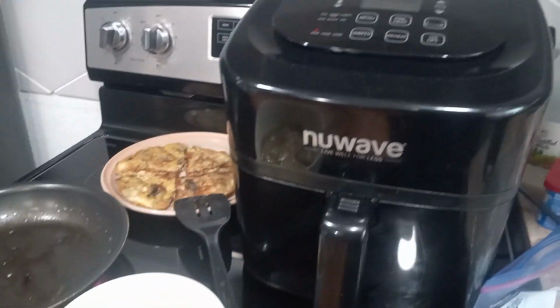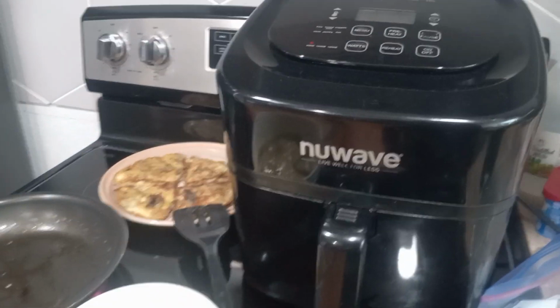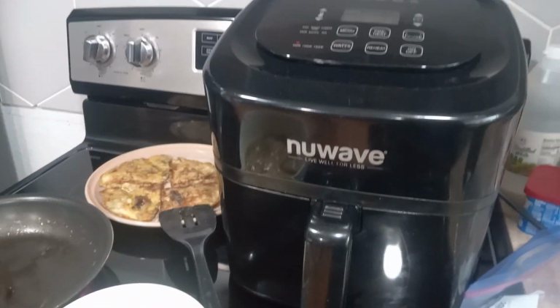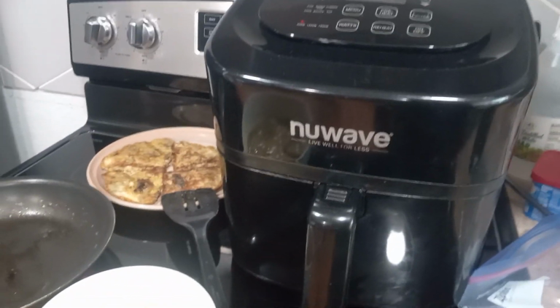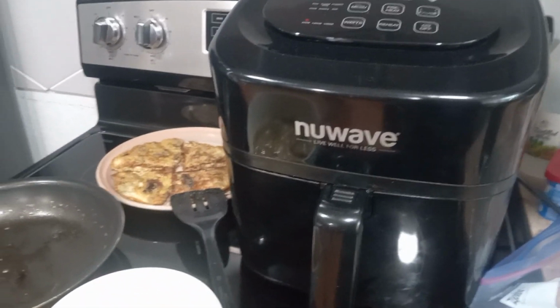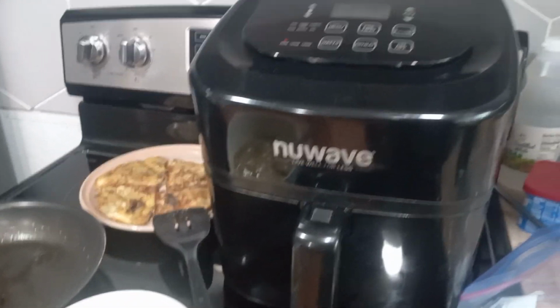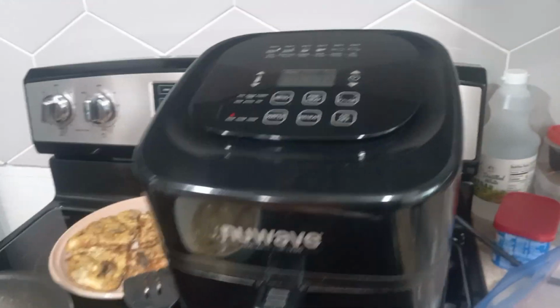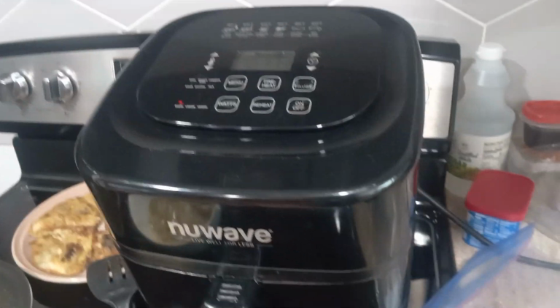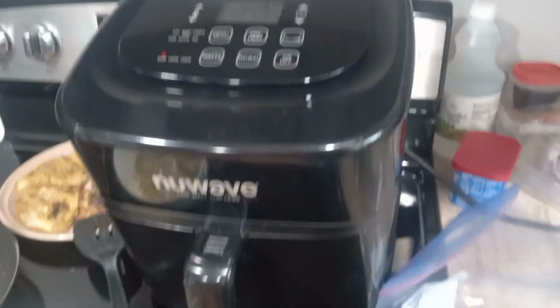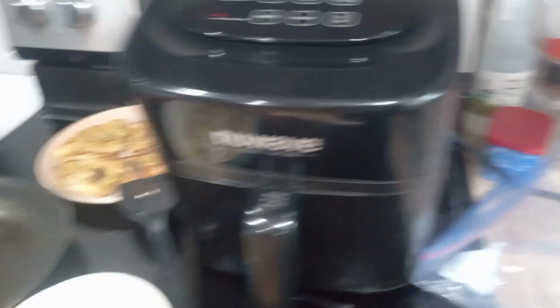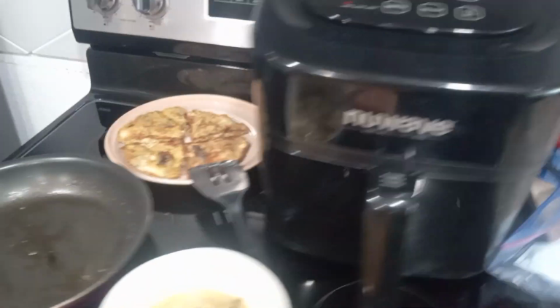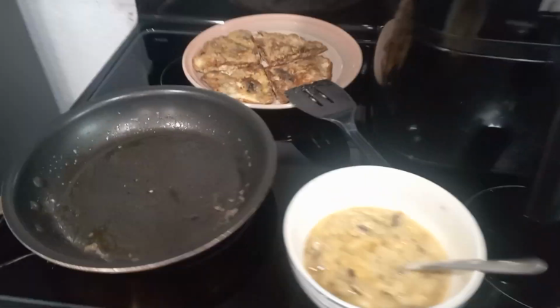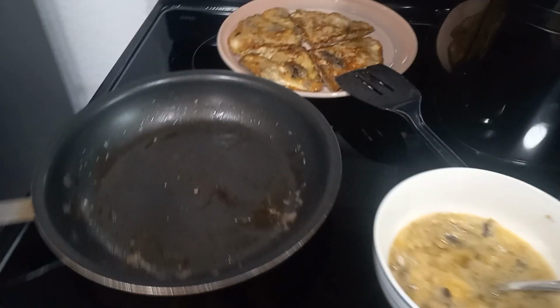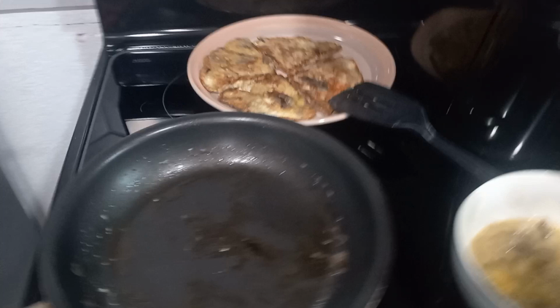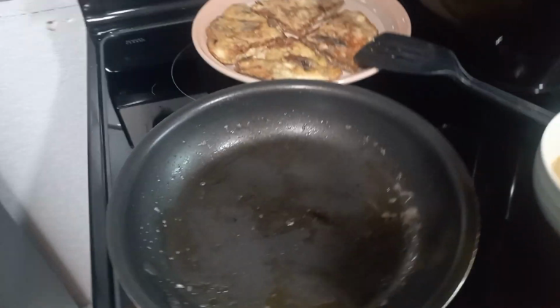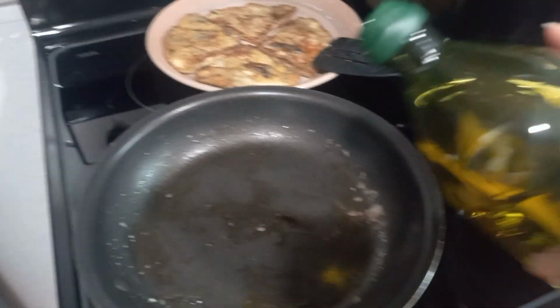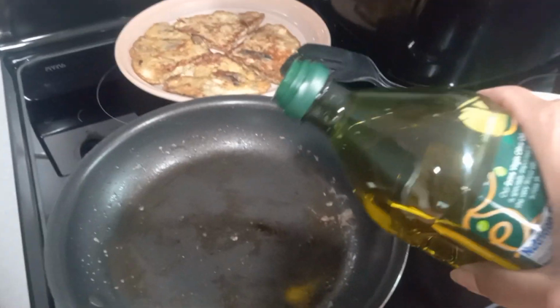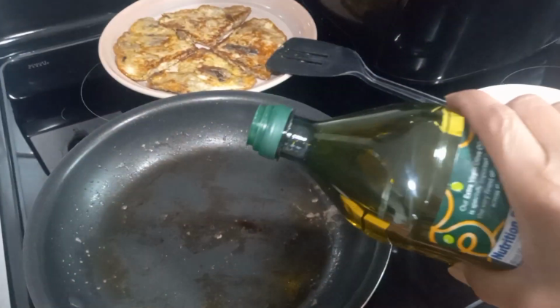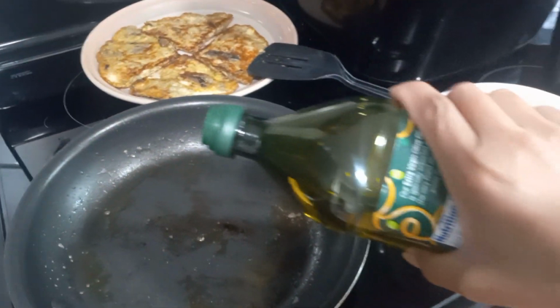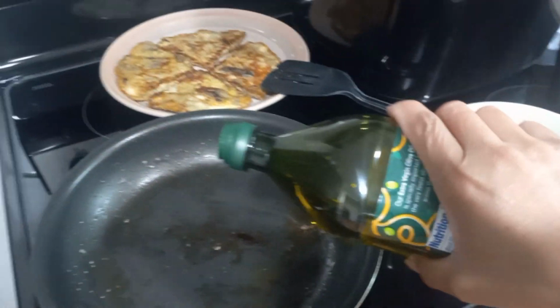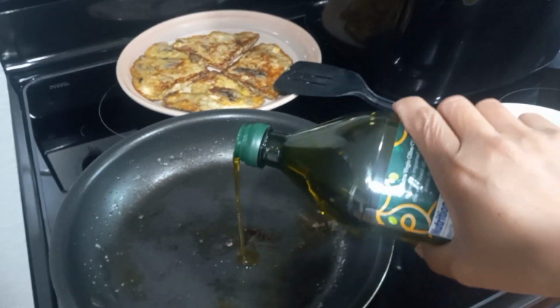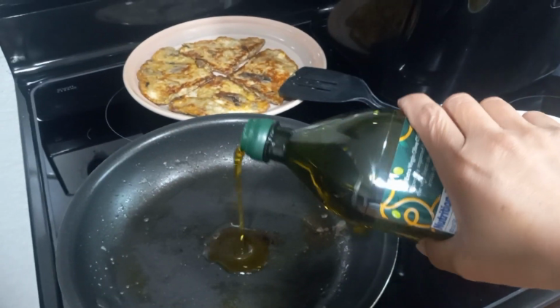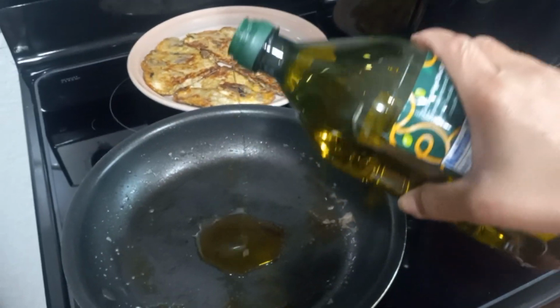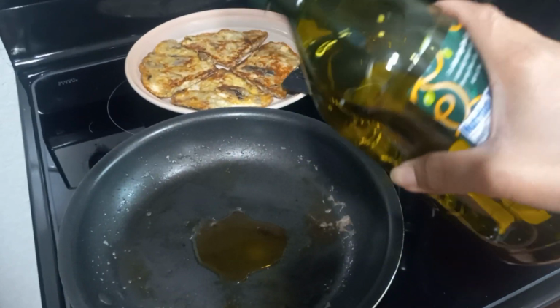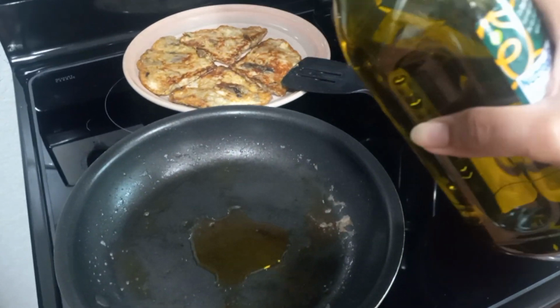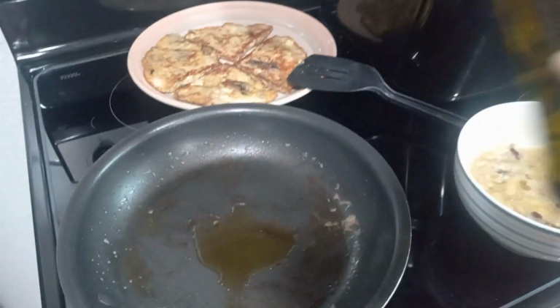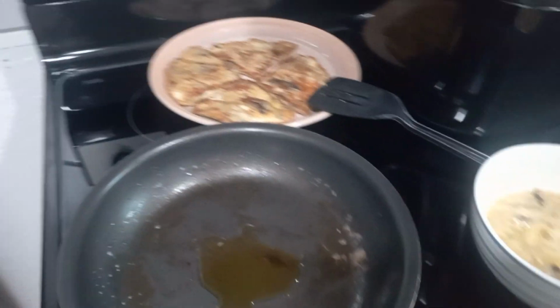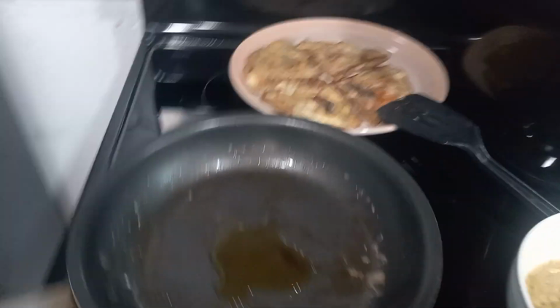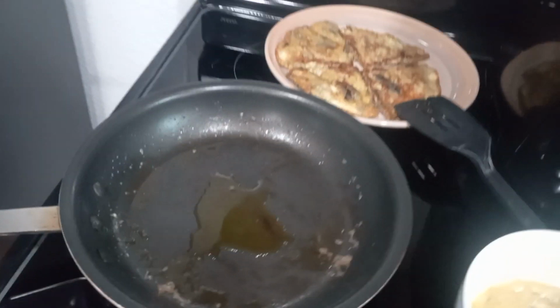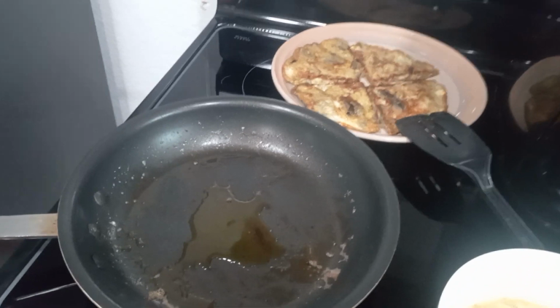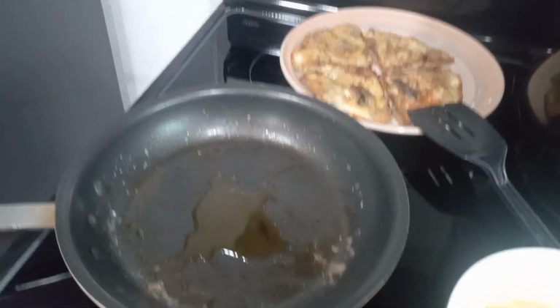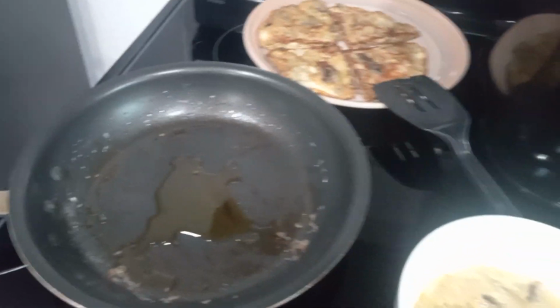Olive oil. She's frying it in the air fryer. Olive oil is good for us, guys — olive oil.